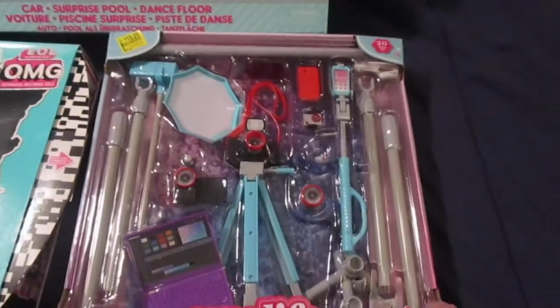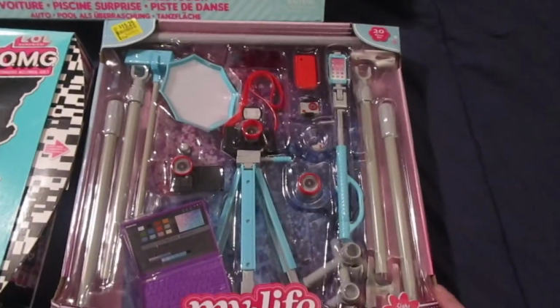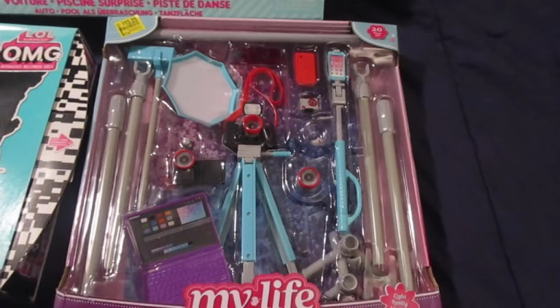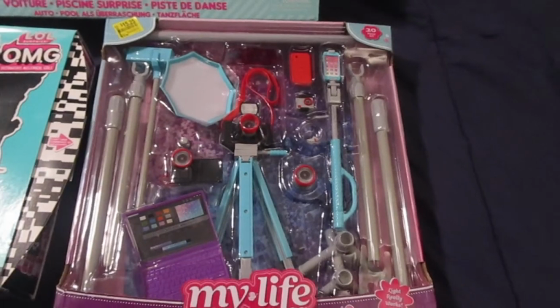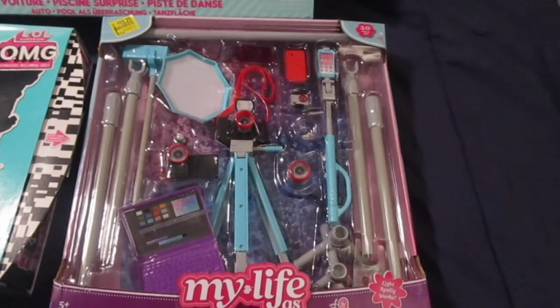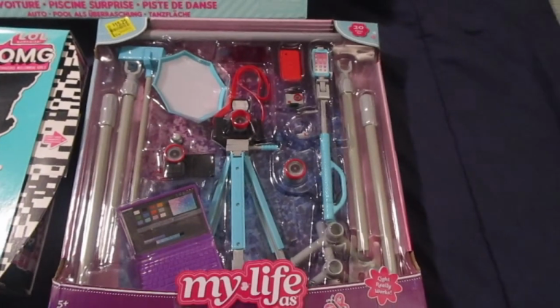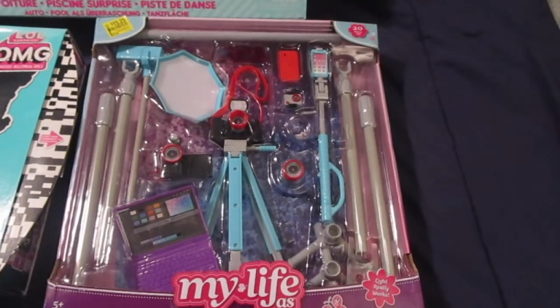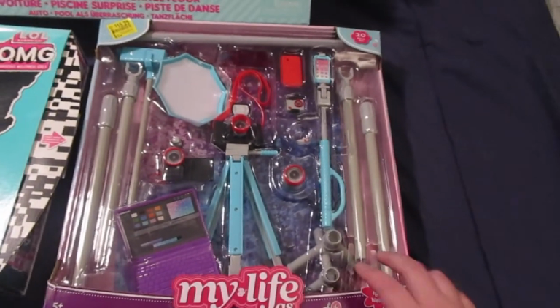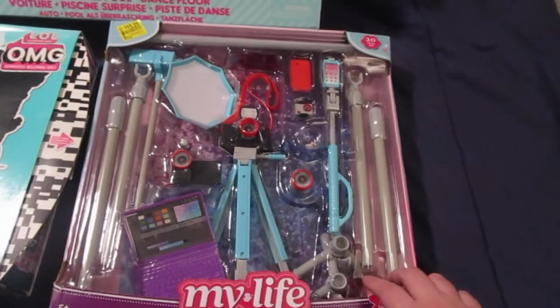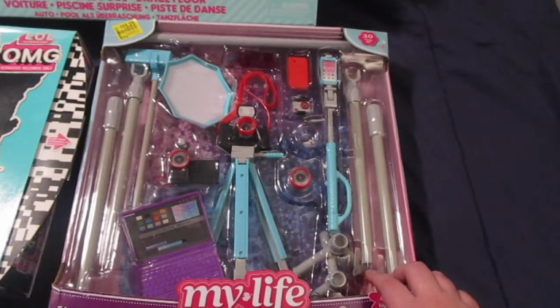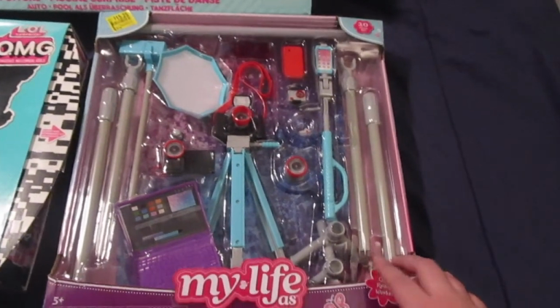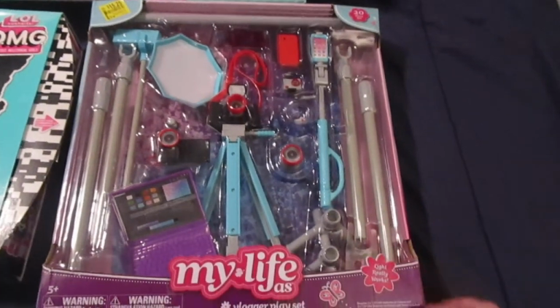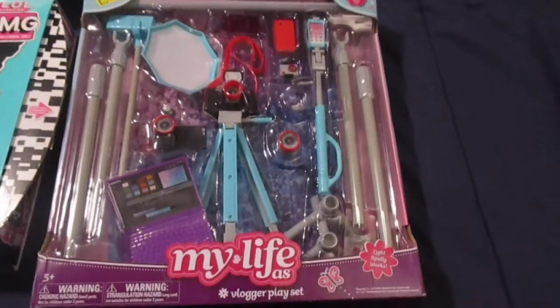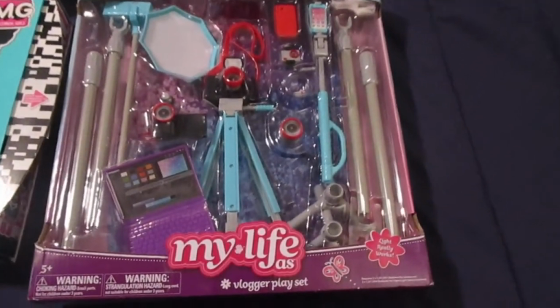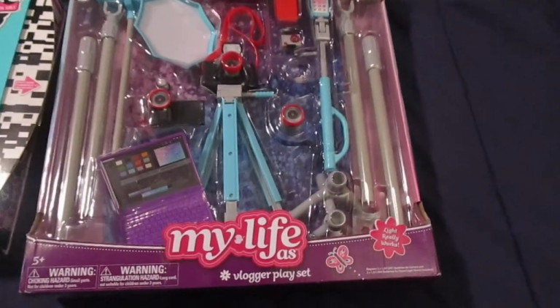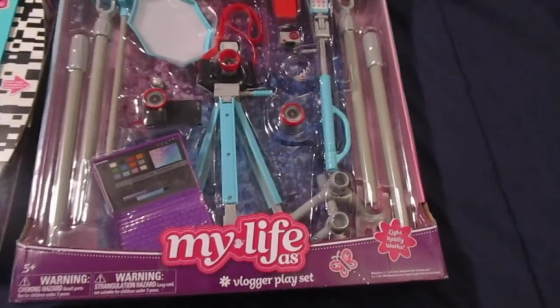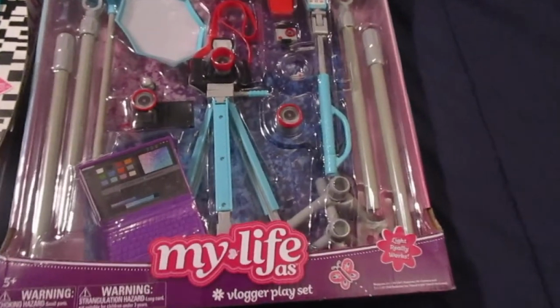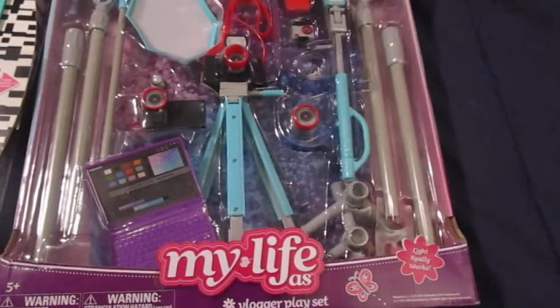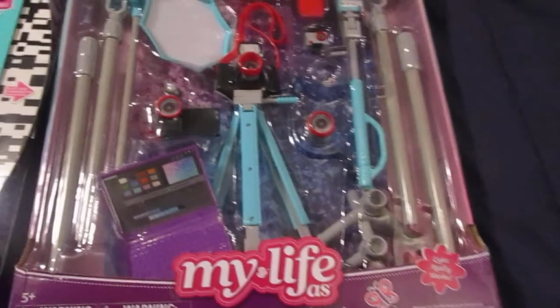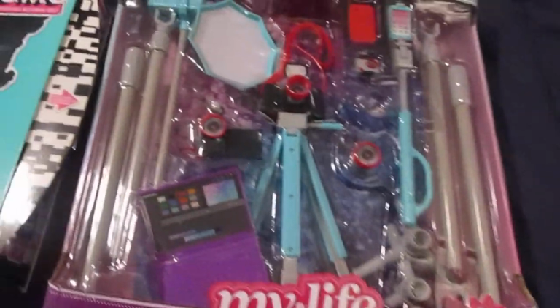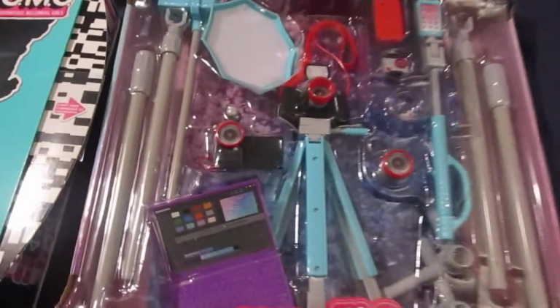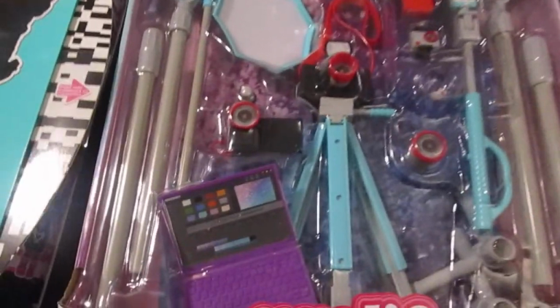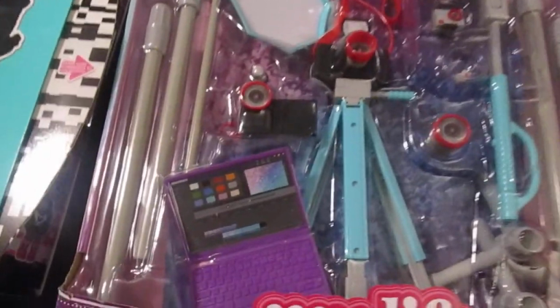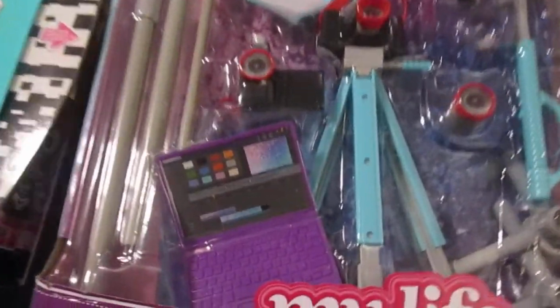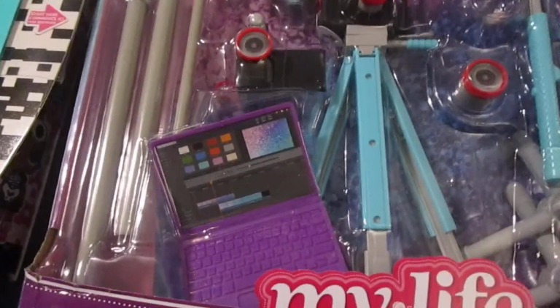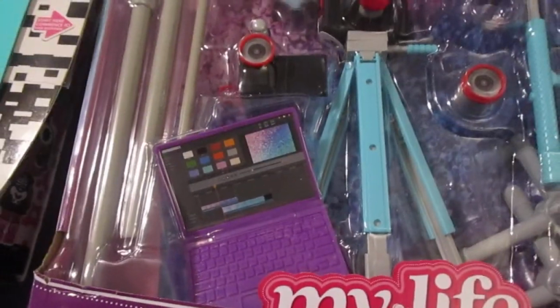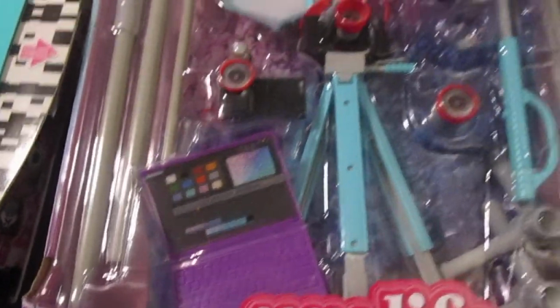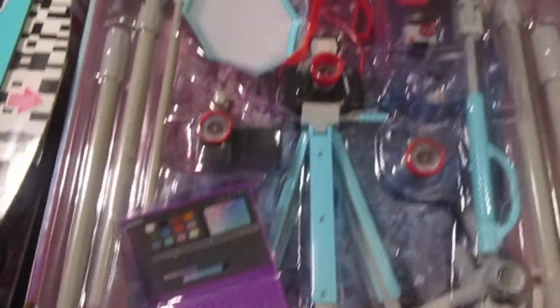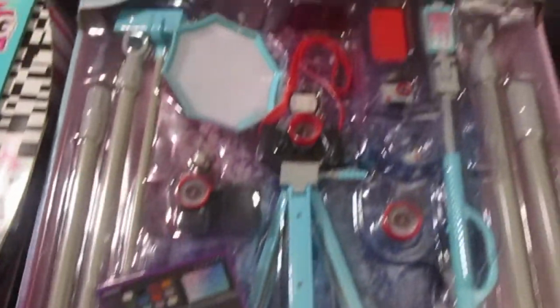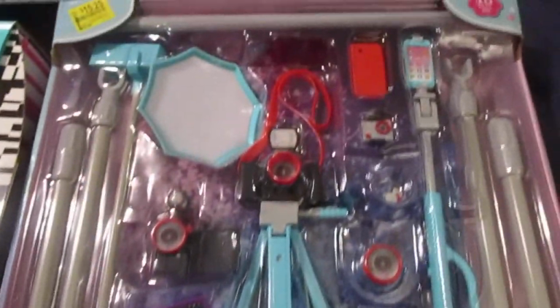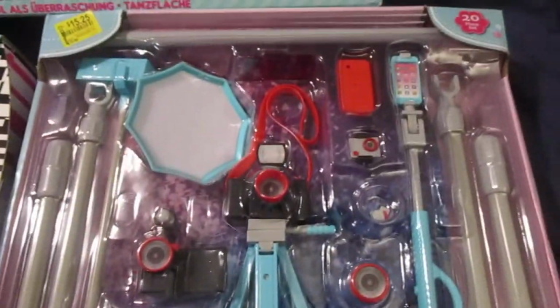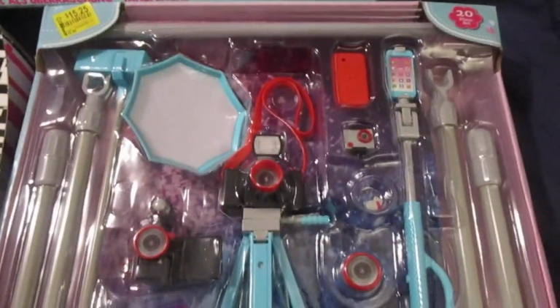Then I got her this My Life As playset — this is the vlogger playset. It just has the little cameras, the lights, and the laptop. I thought she would like that.